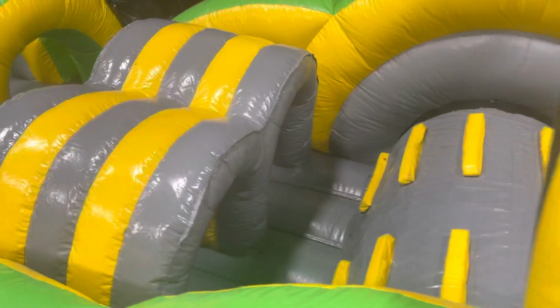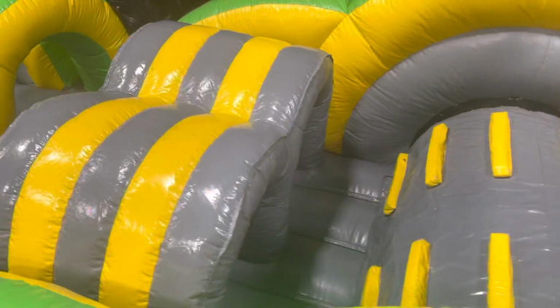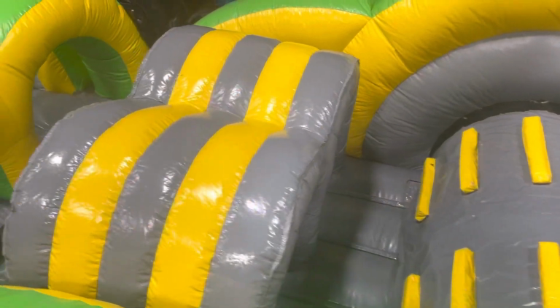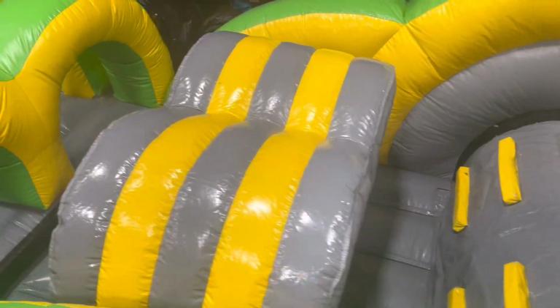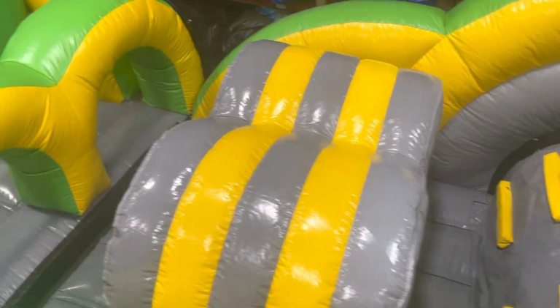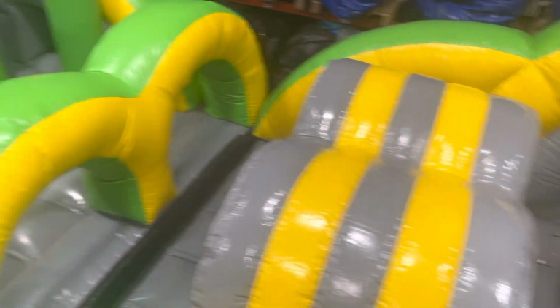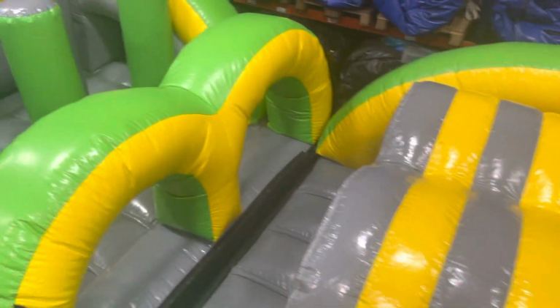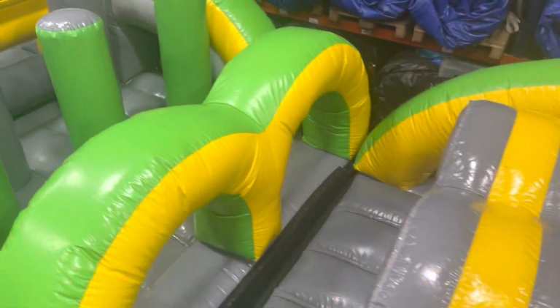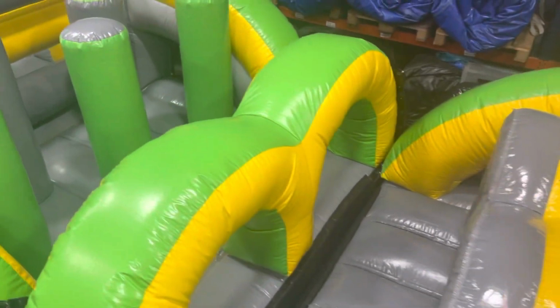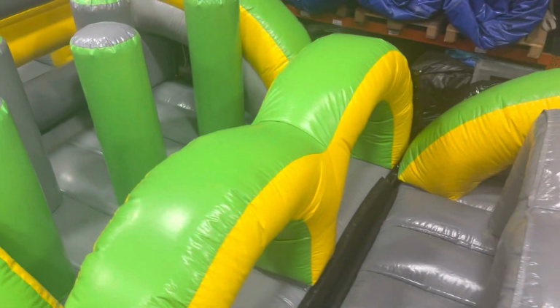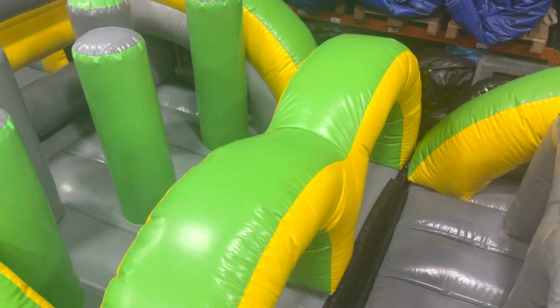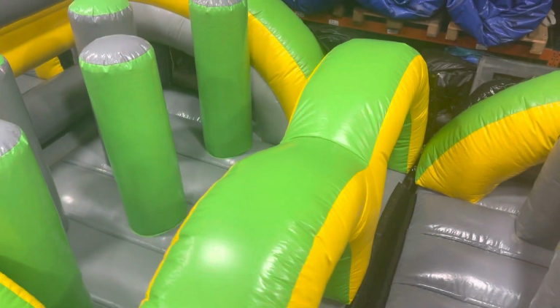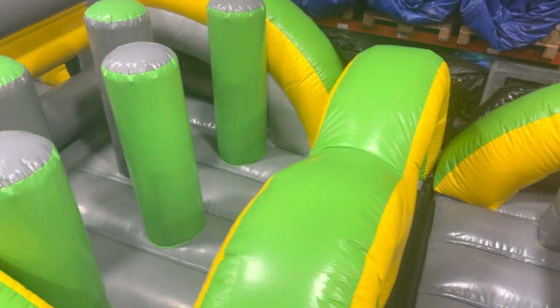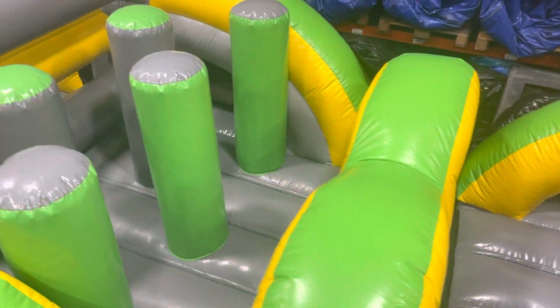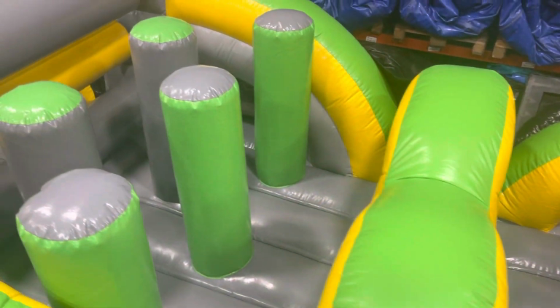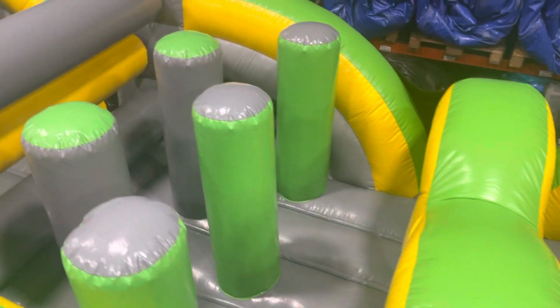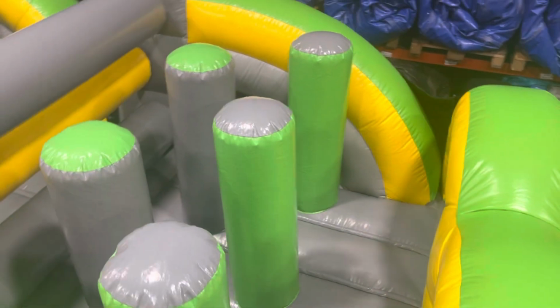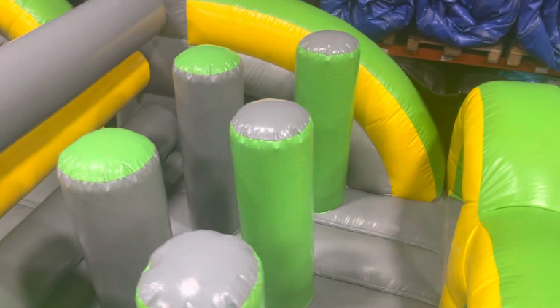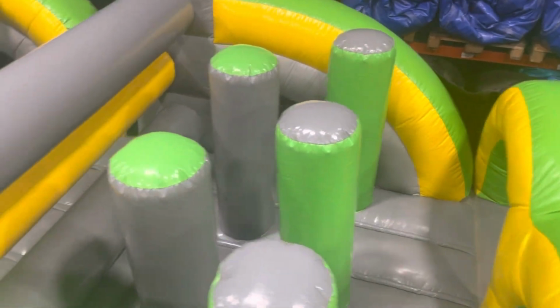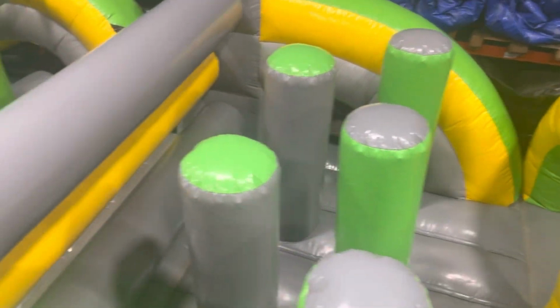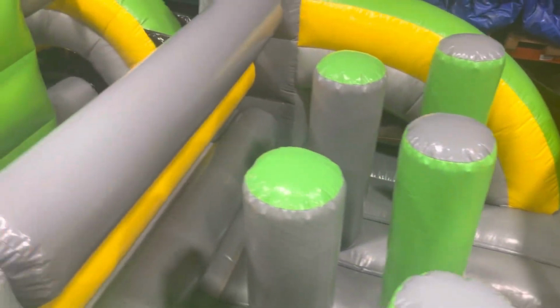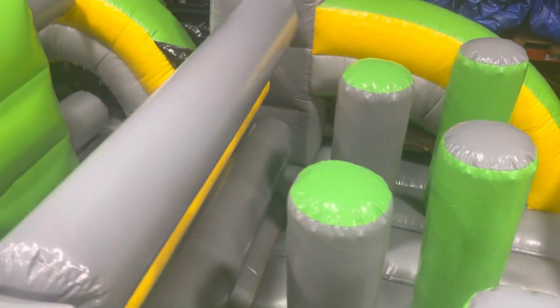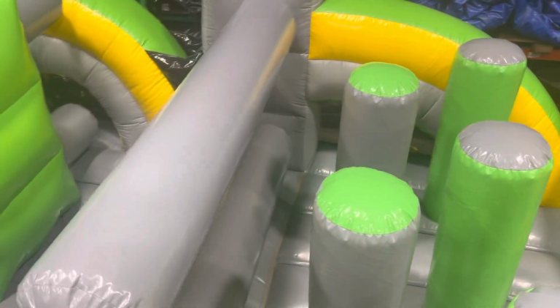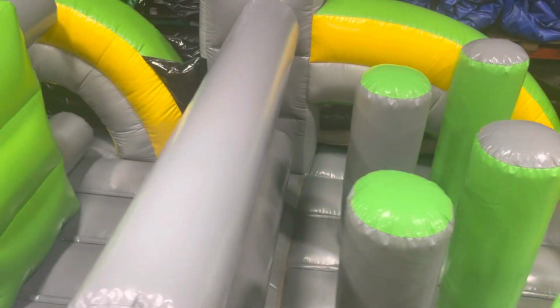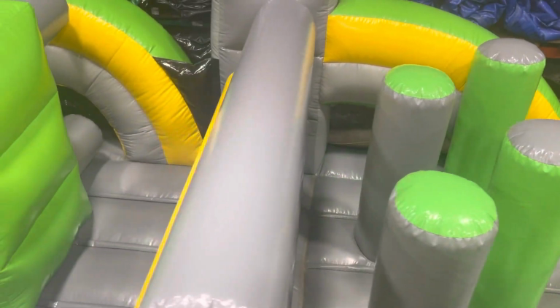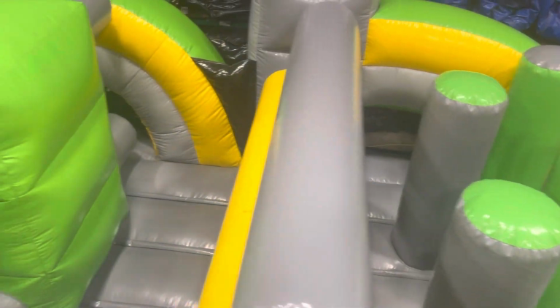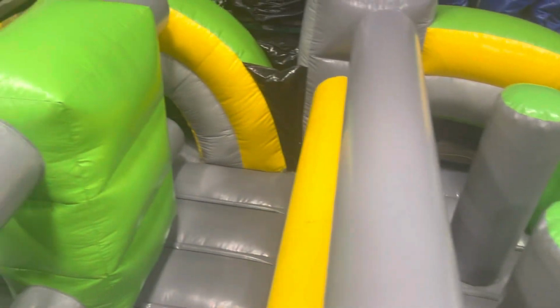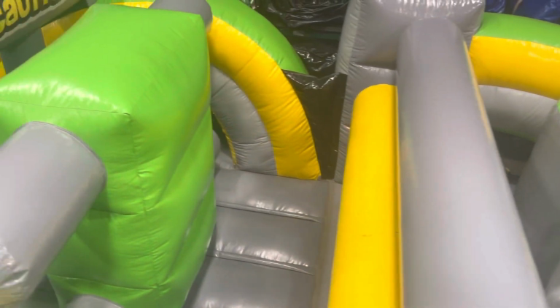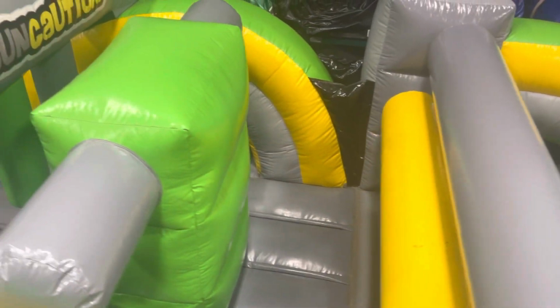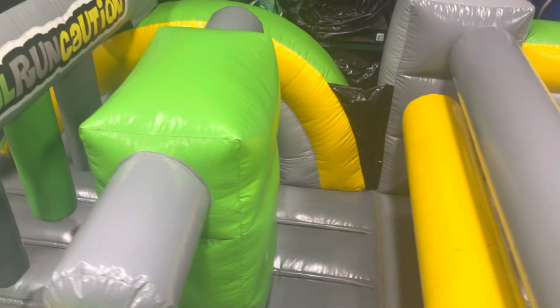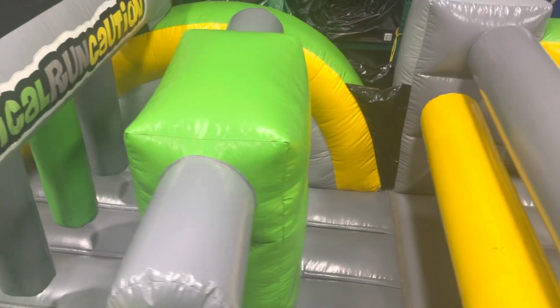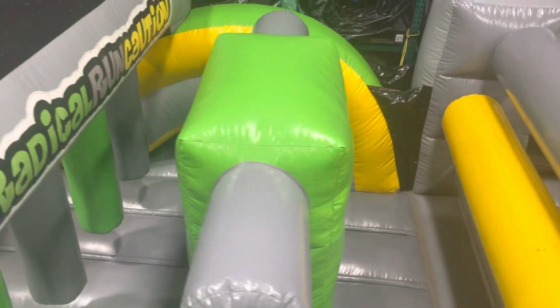Two crawl-through tunnels, then you go to the next one — two more crawl-through tunnels. Some pop-ups, and logs is what we call those. Some more pop-ups with logs attached.